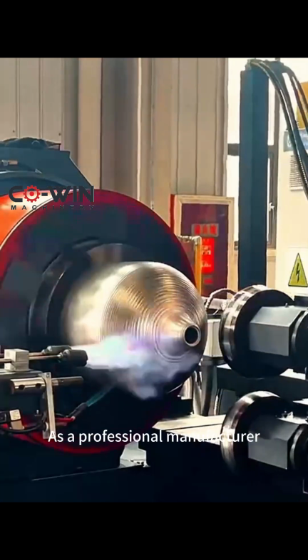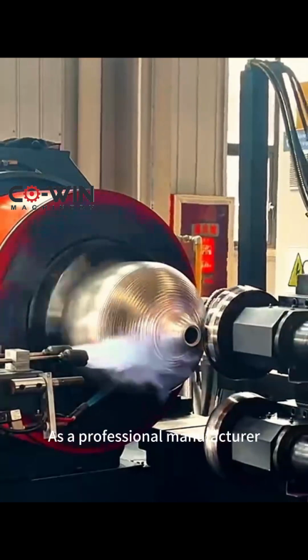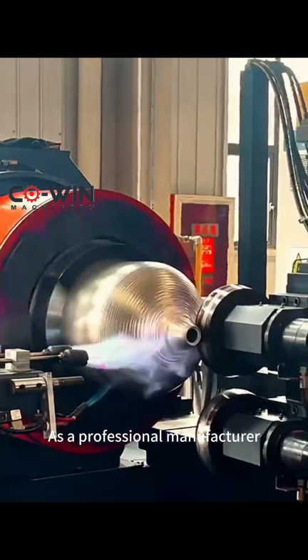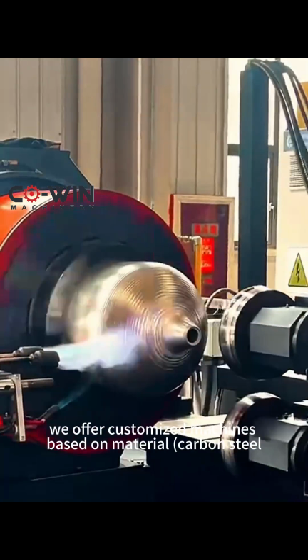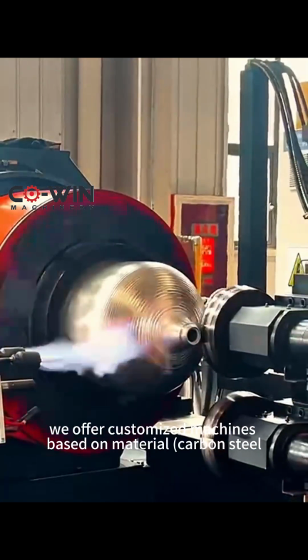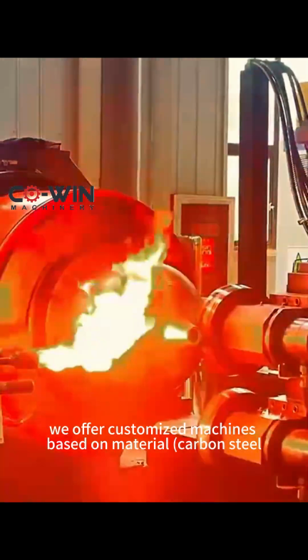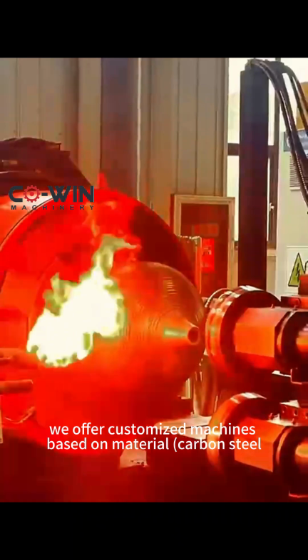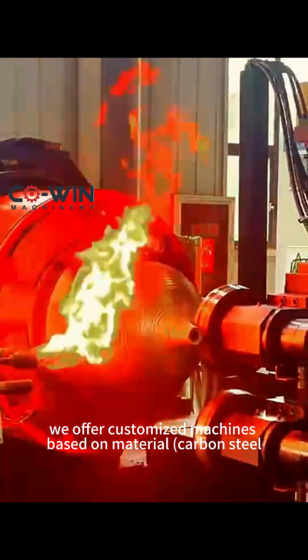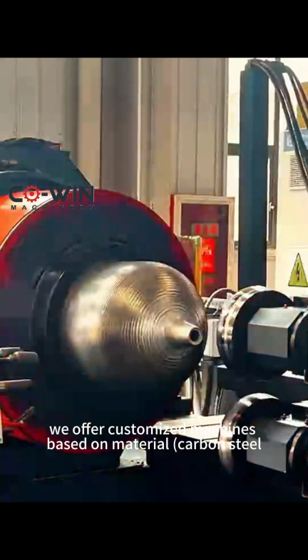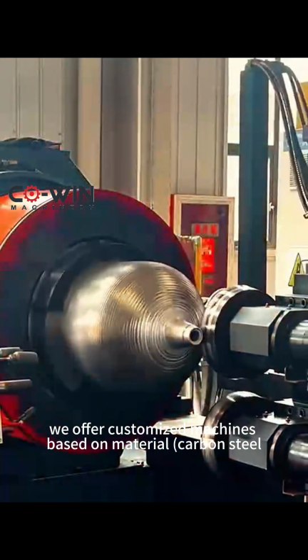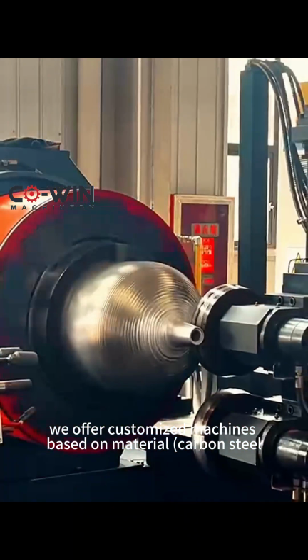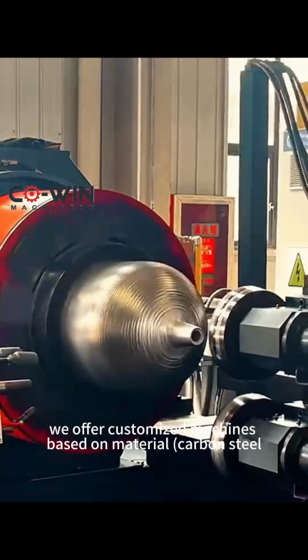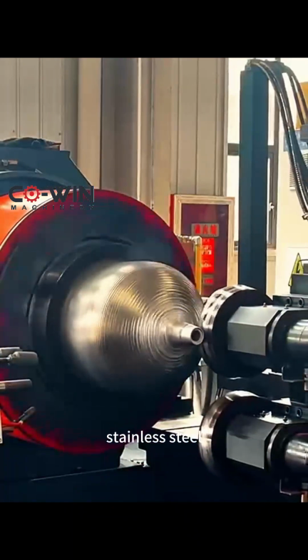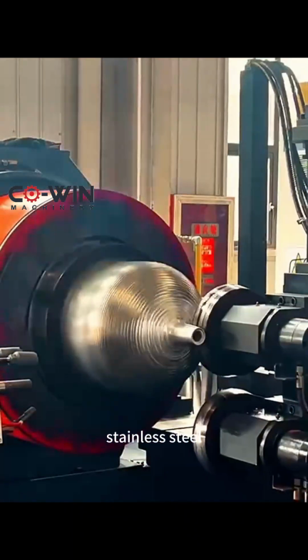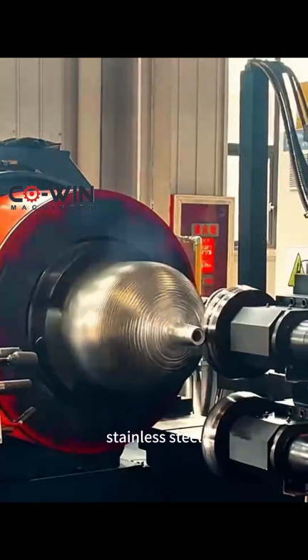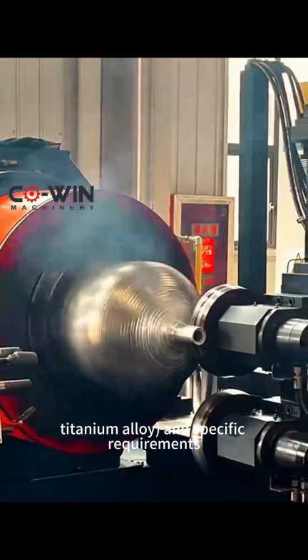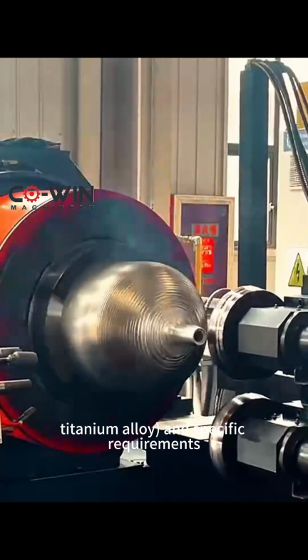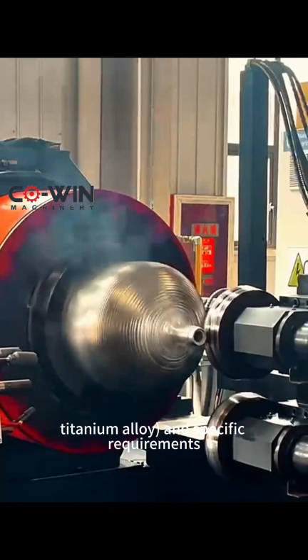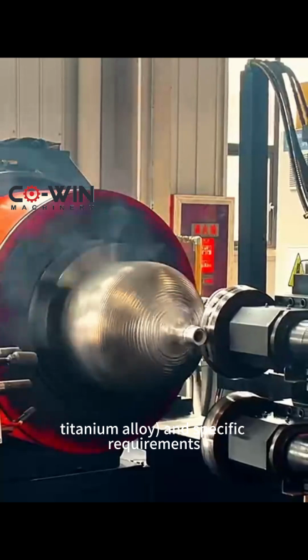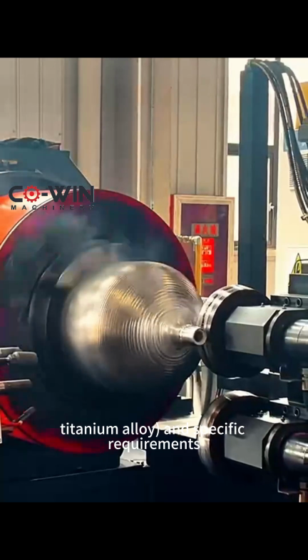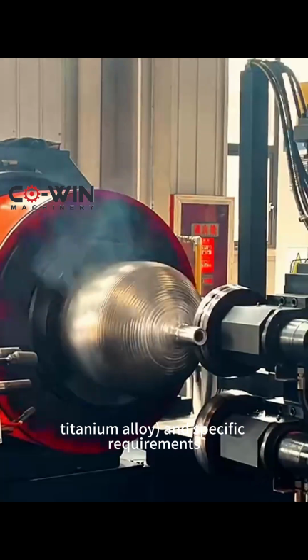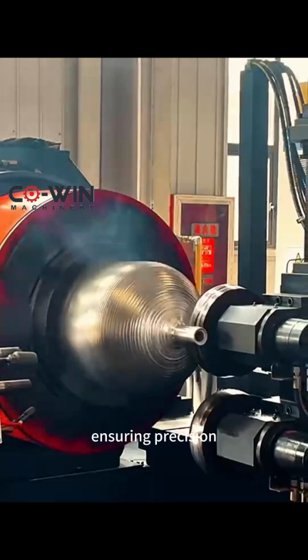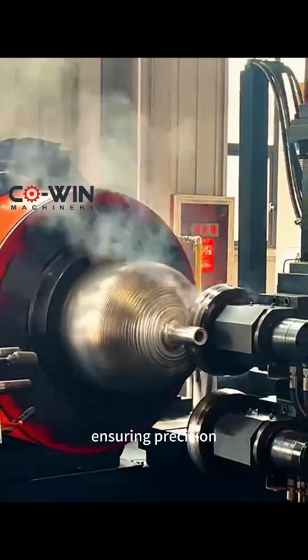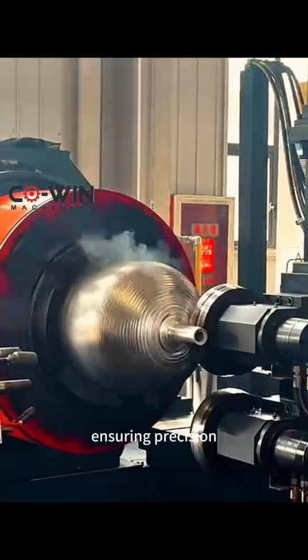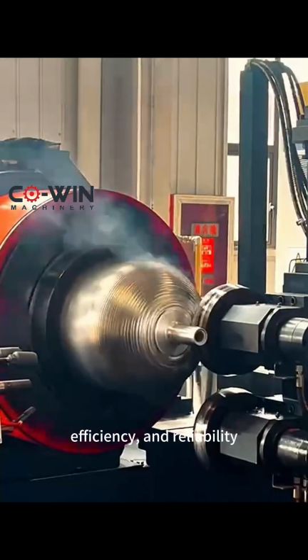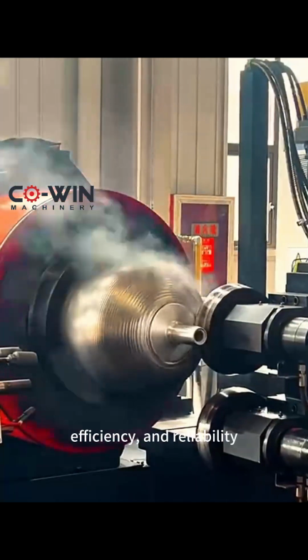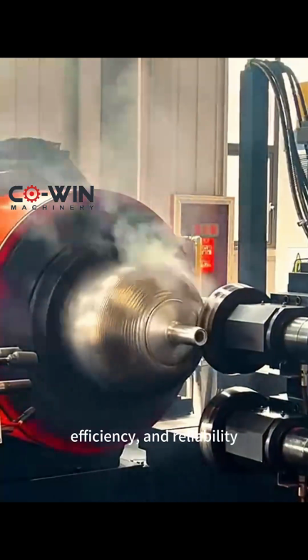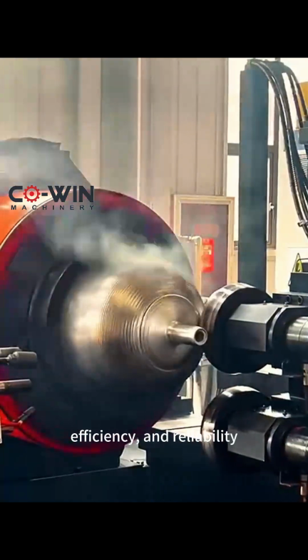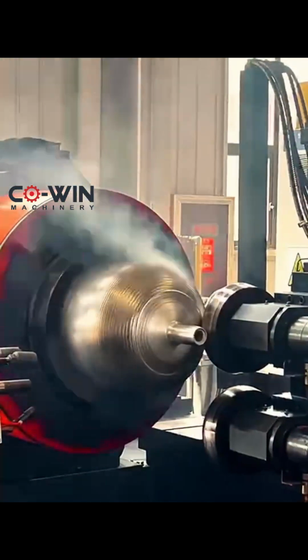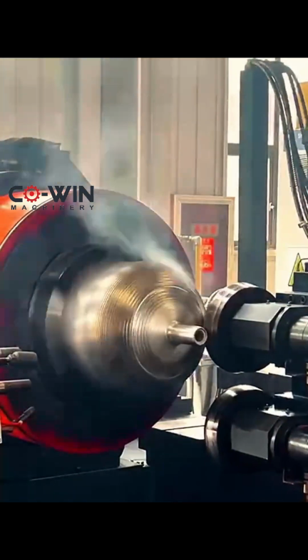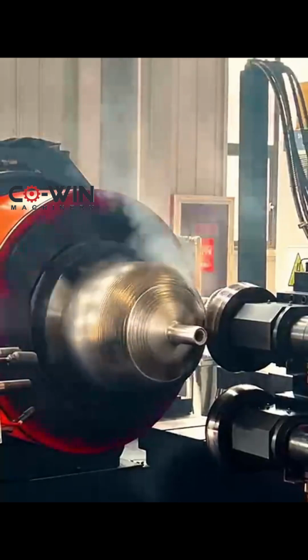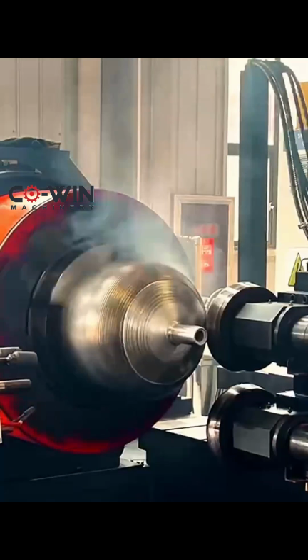As a professional manufacturer, we offer customized machines based on material — carbon steel, stainless steel, titanium alloy — and specific requirements, ensuring precision, efficiency, and reliability.